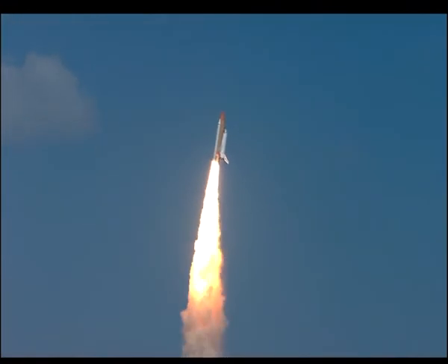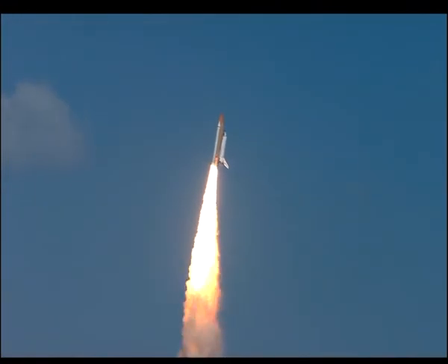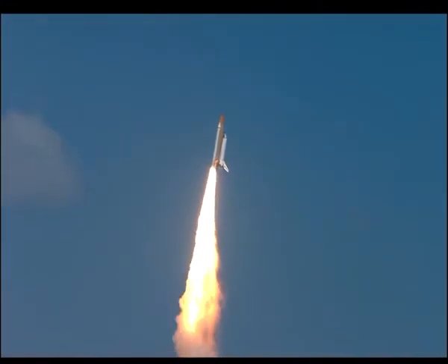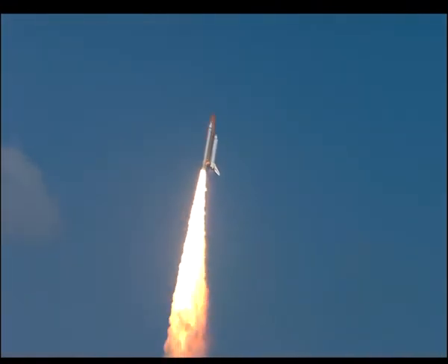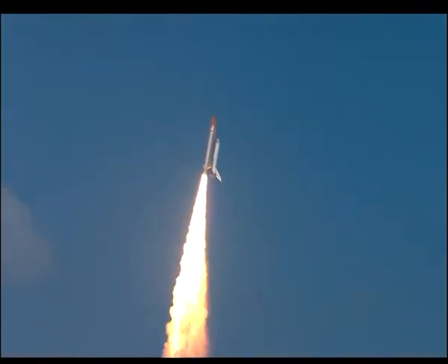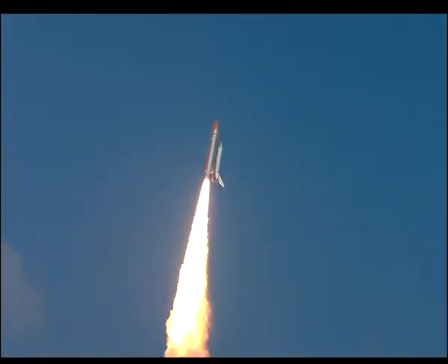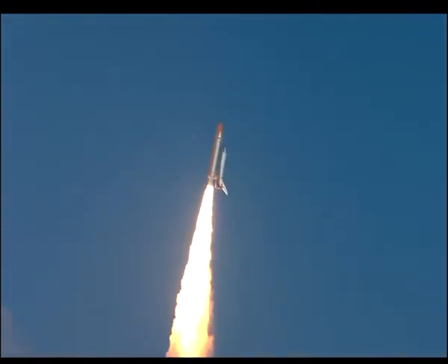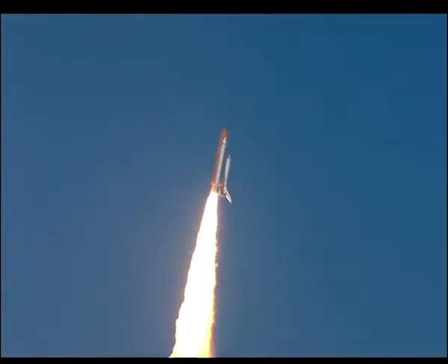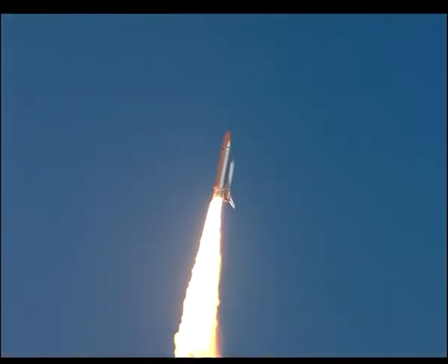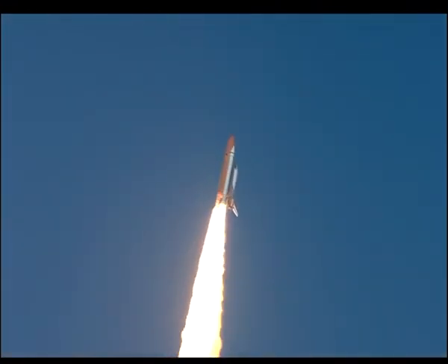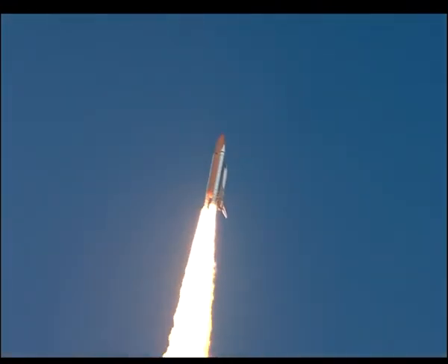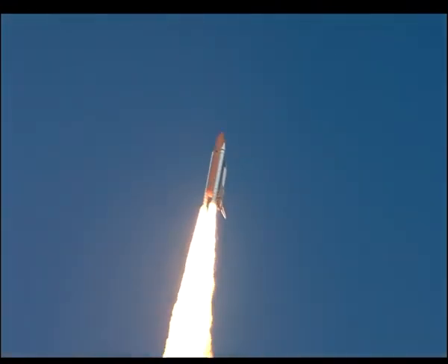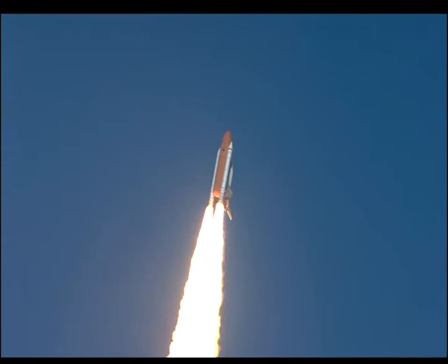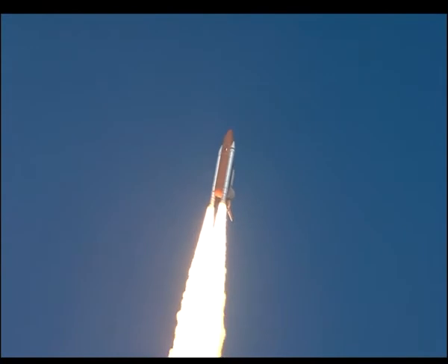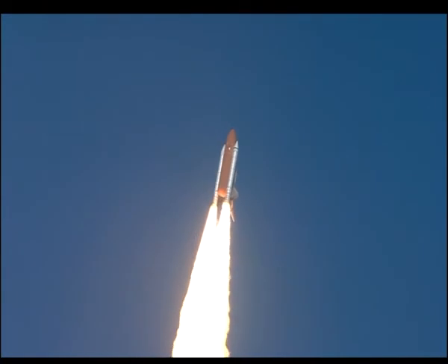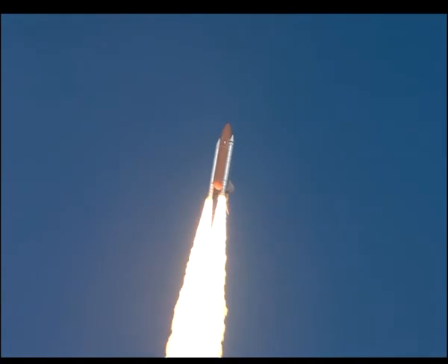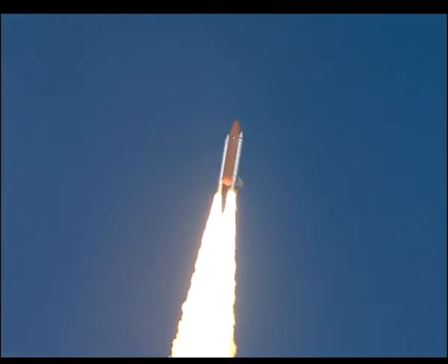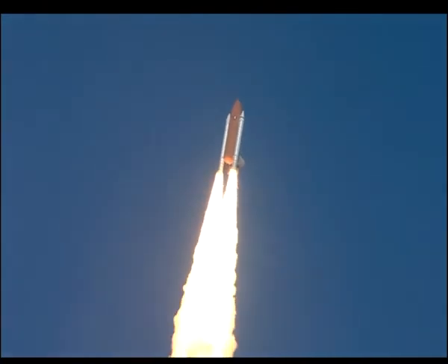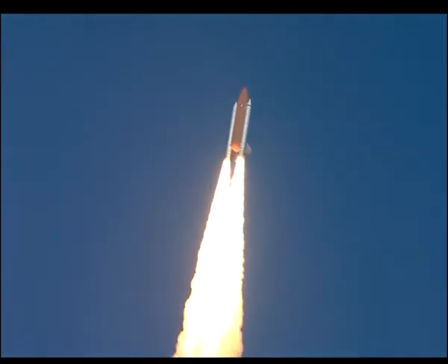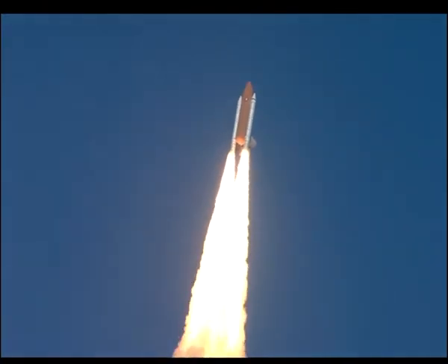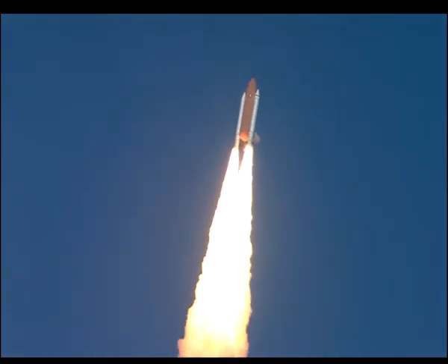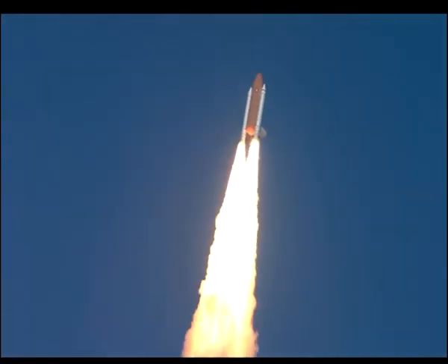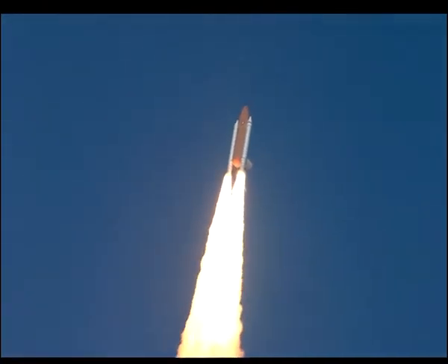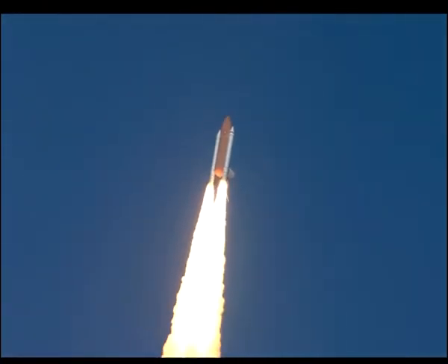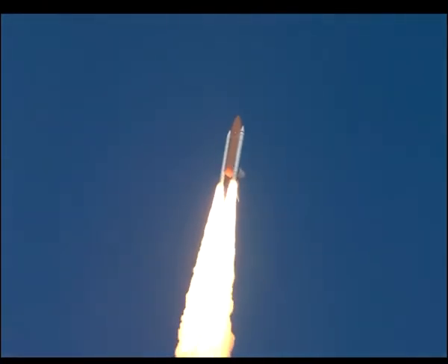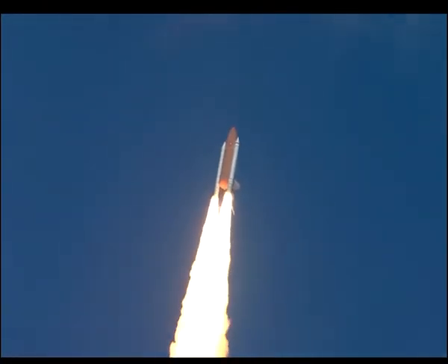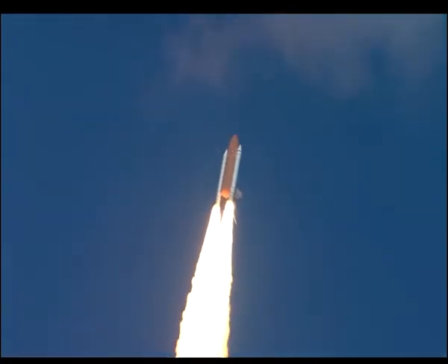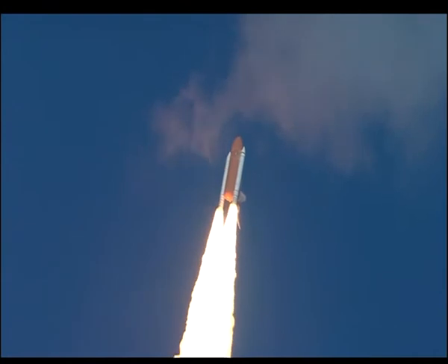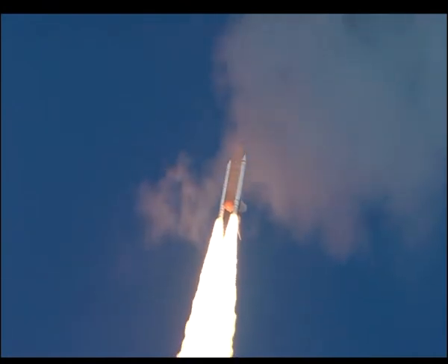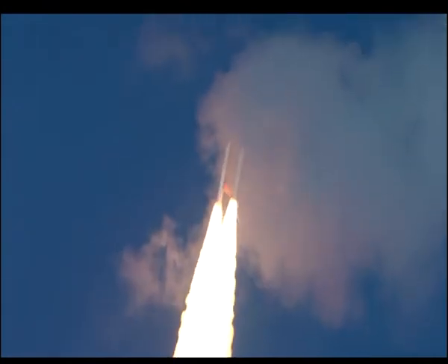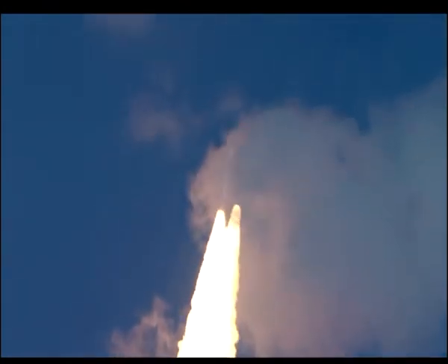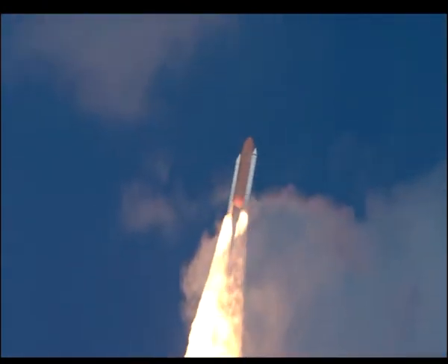Roger roll, Endeavour. Houston's now controlling. Endeavour rolling on a course northeast away from the Kennedy Space Center toward an orbit that will take it above 95% of the world's population during its mission.